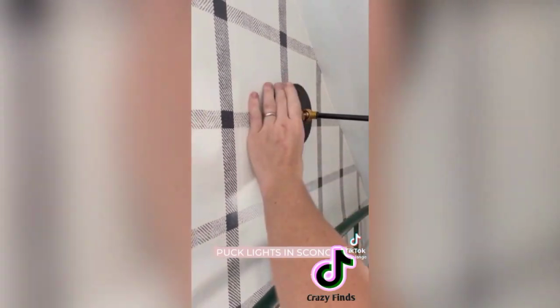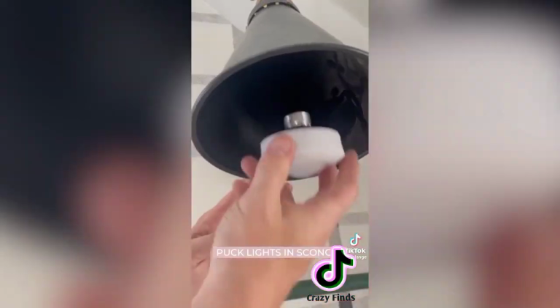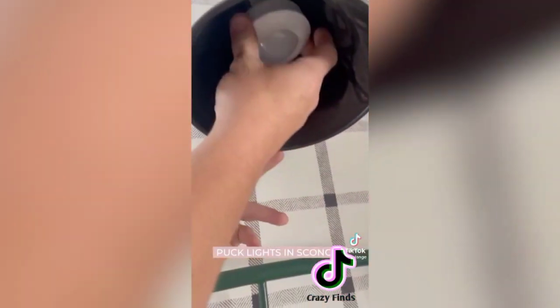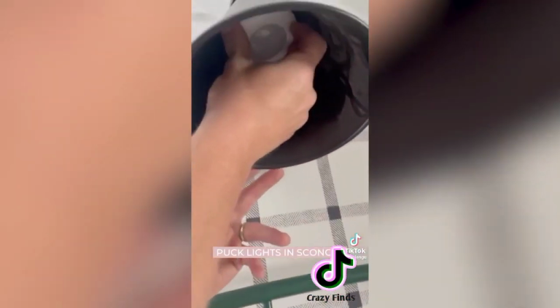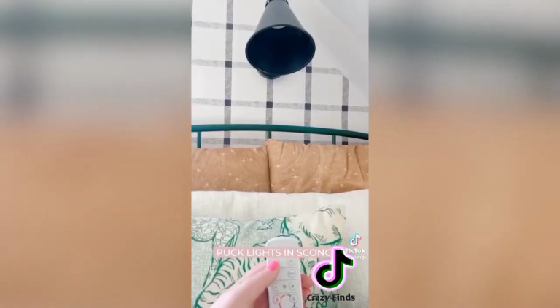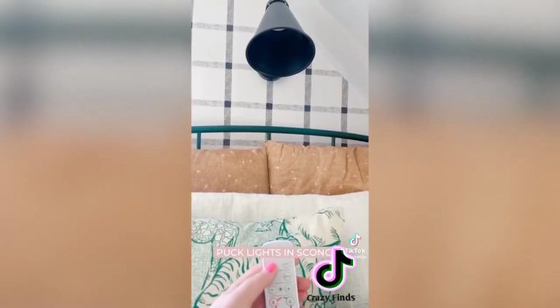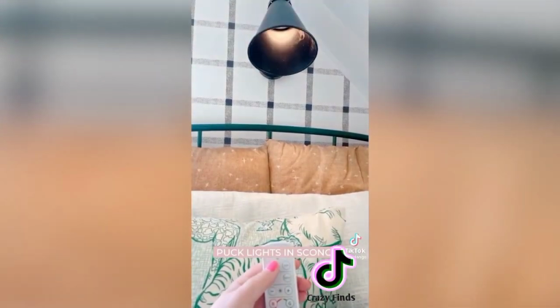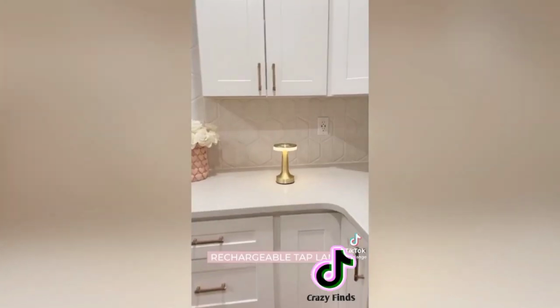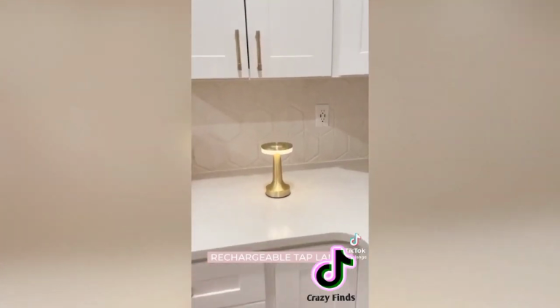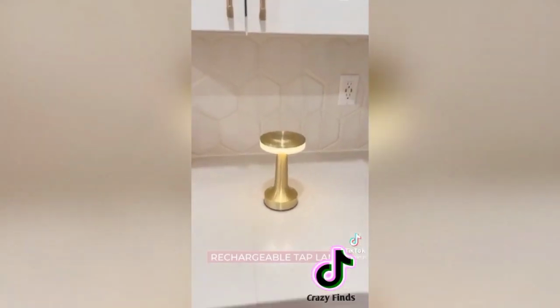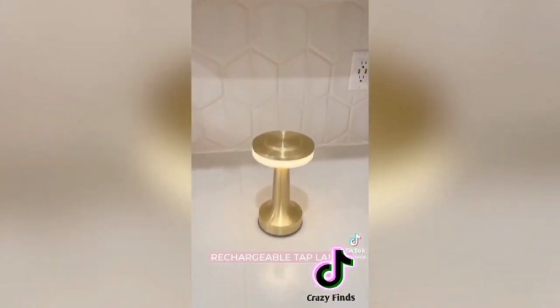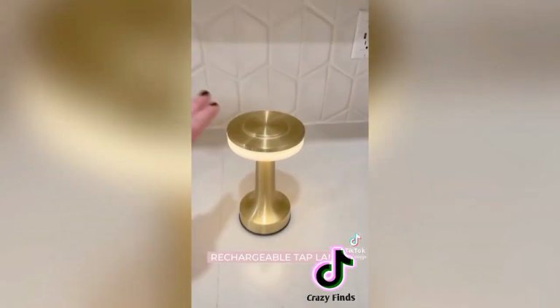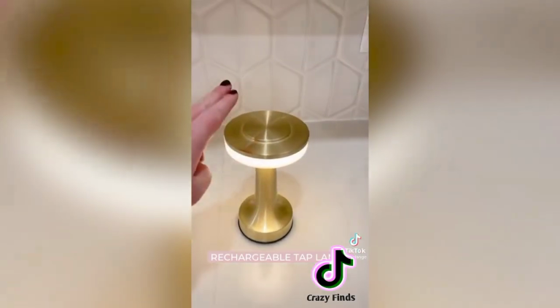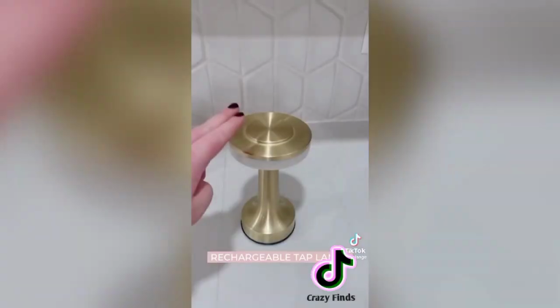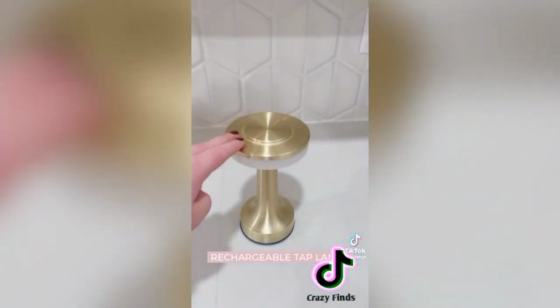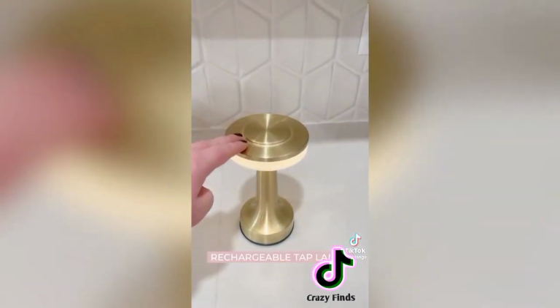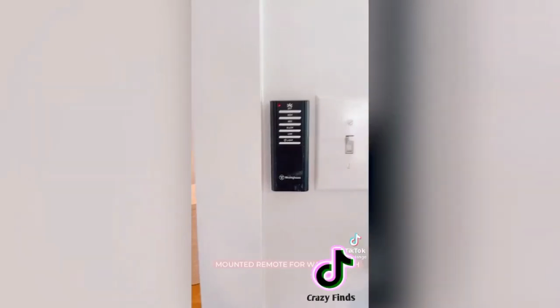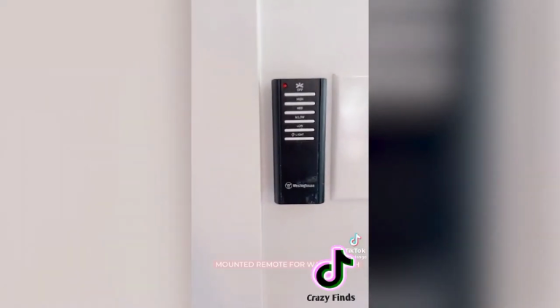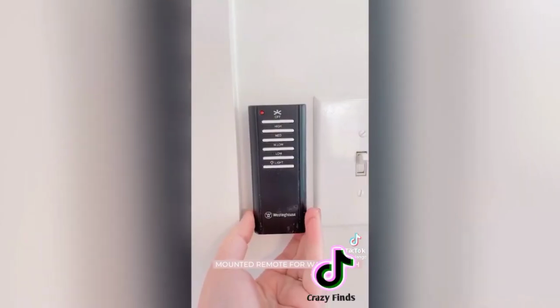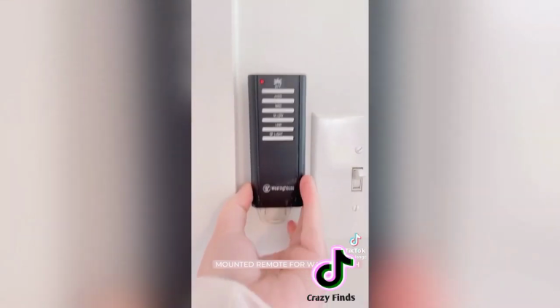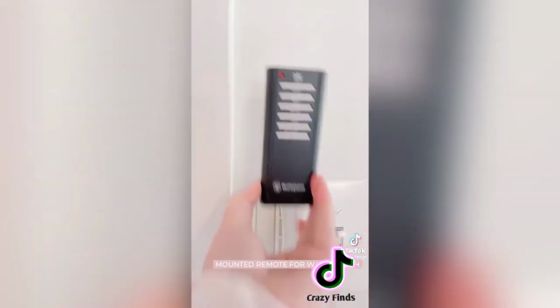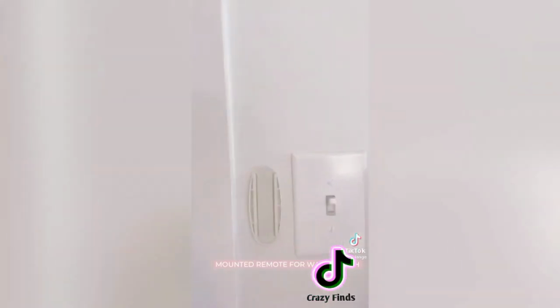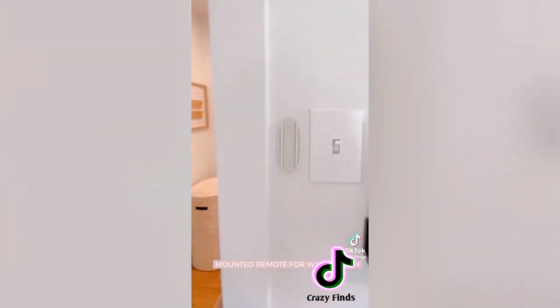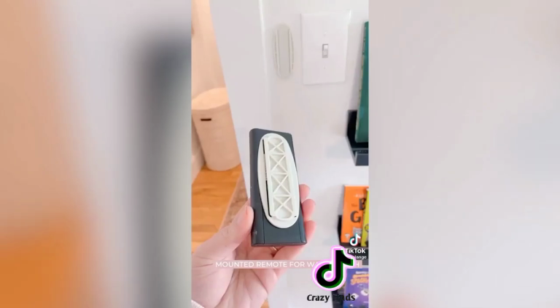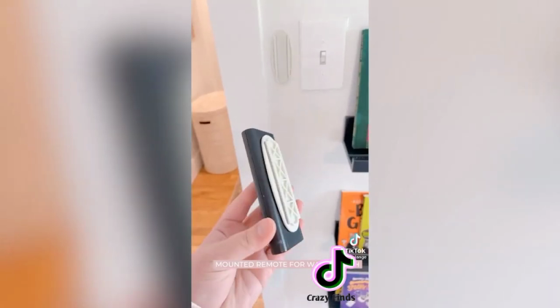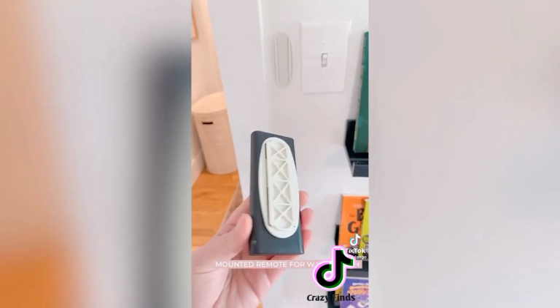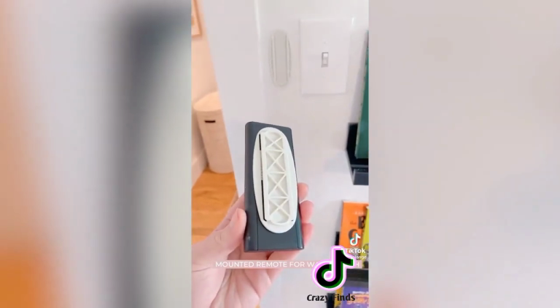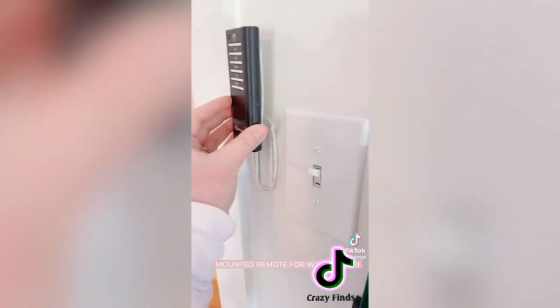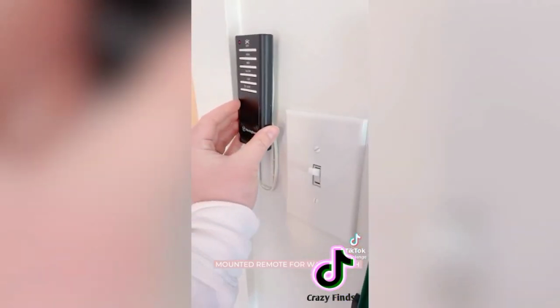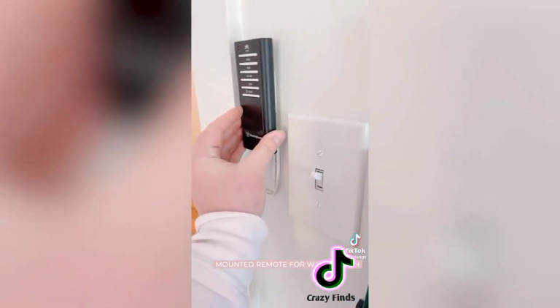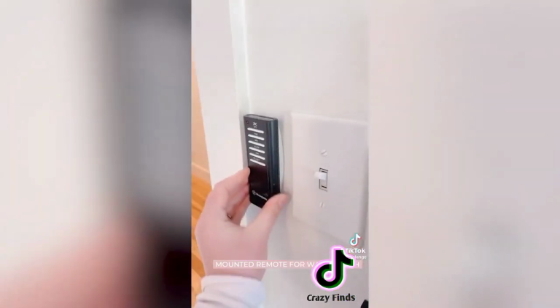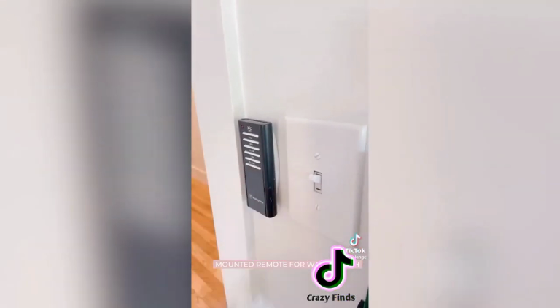Glue the small adapters to a puck light and you're ready to go. We have this in three of our kids' rooms and love it. I also love this rechargeable tap lamp. And last, if you have remotes to your fans, you can mount them to the wall with these slides from Amazon and you'll never lose one again. All of this is linked on my Amazon.